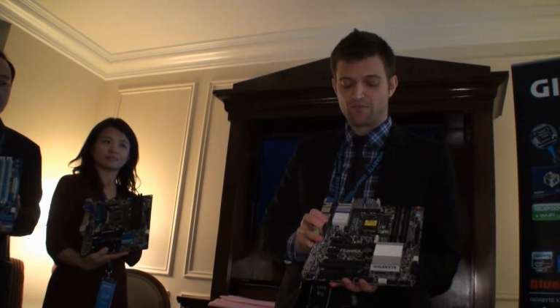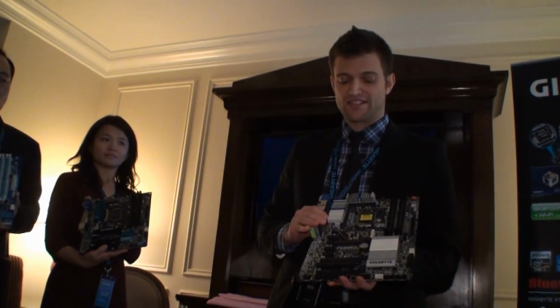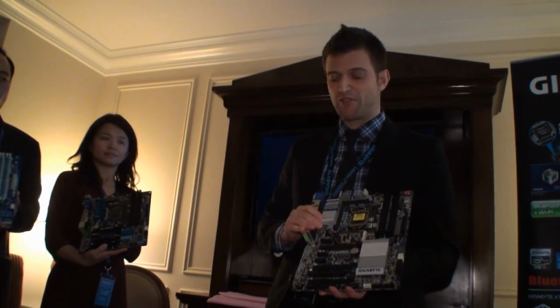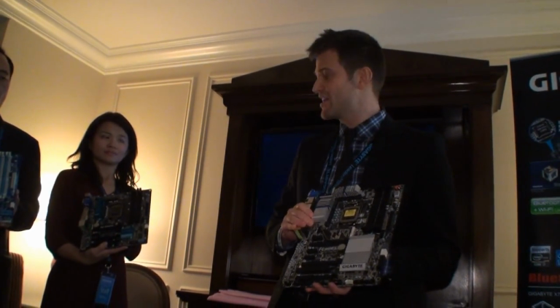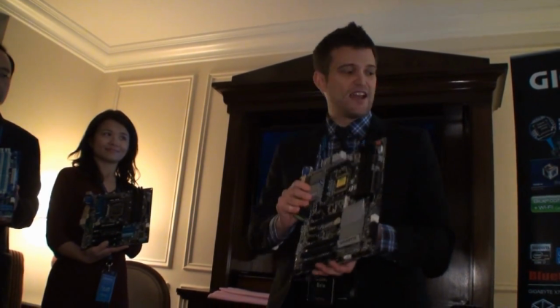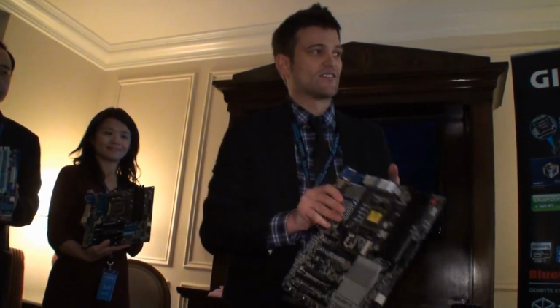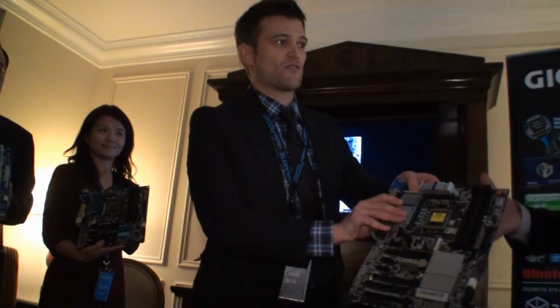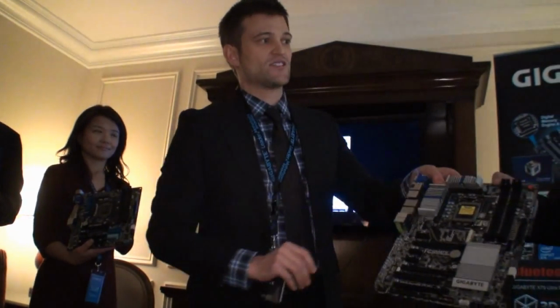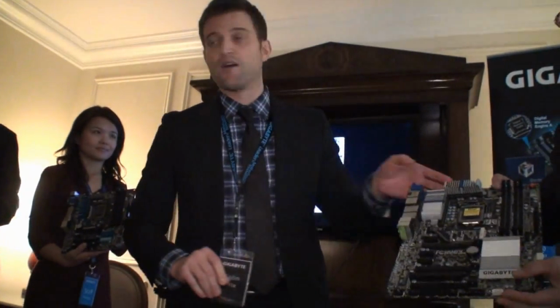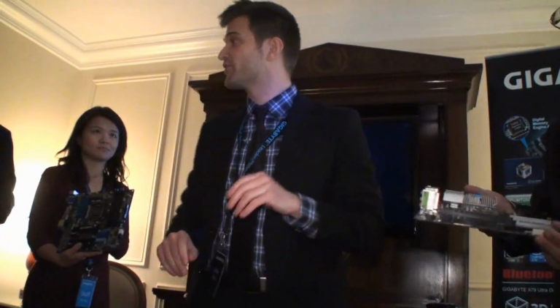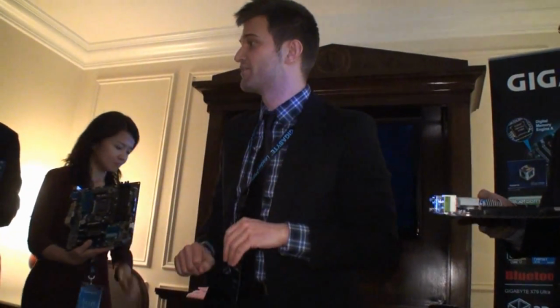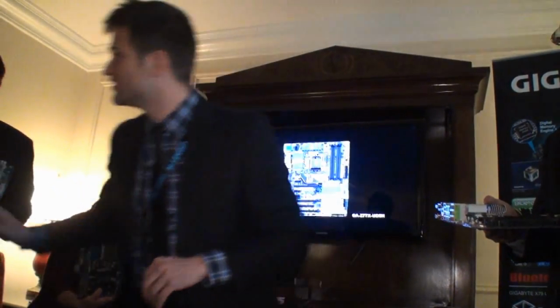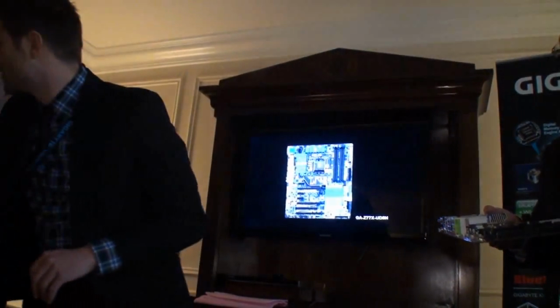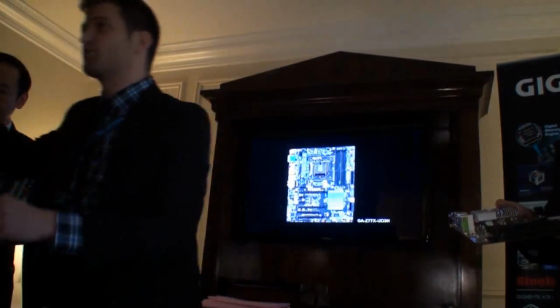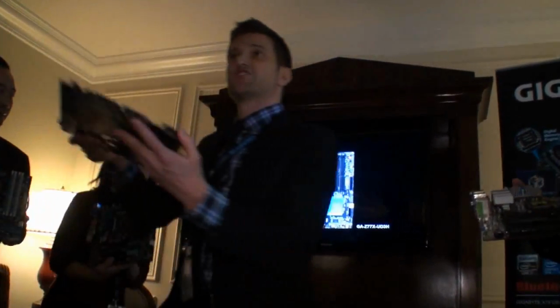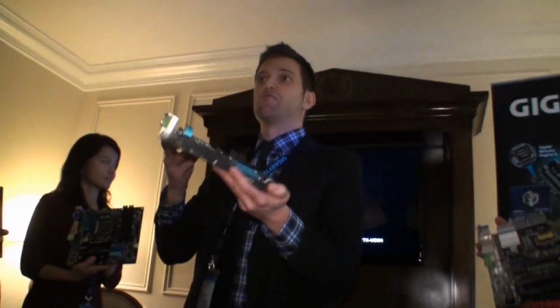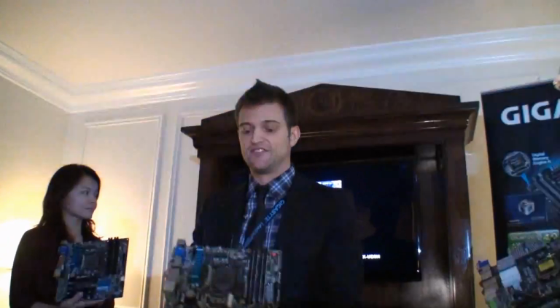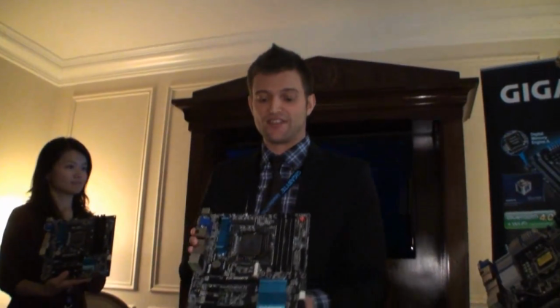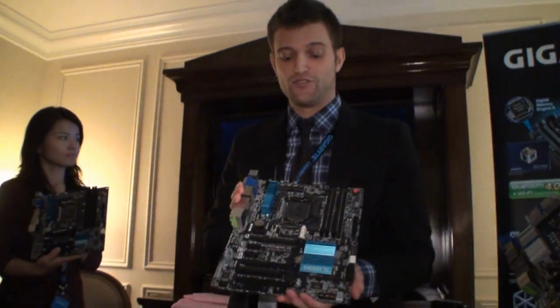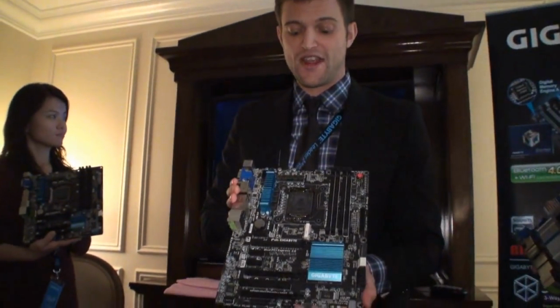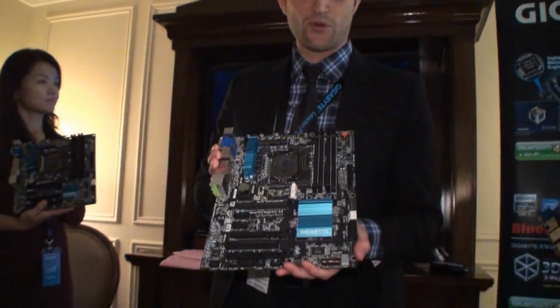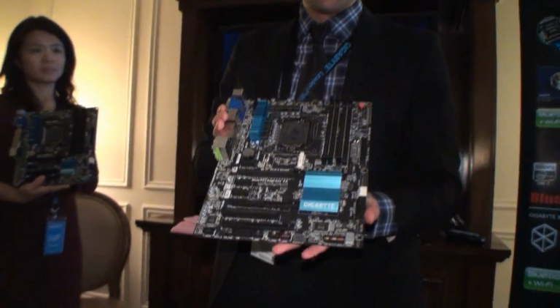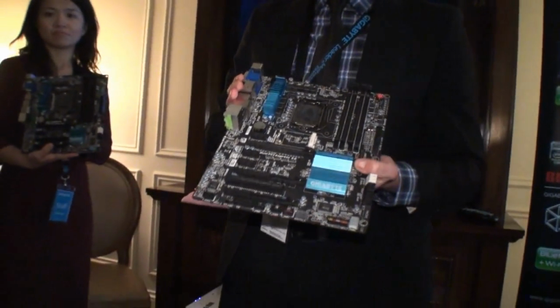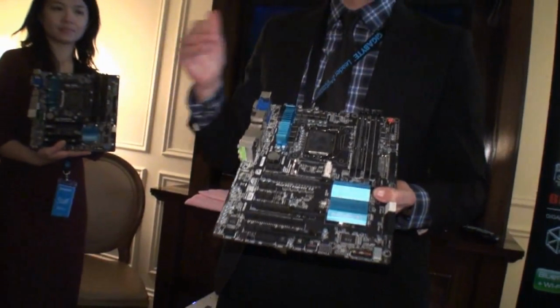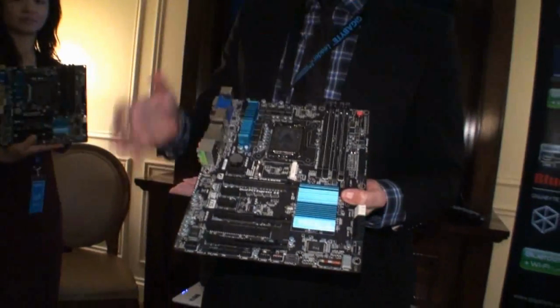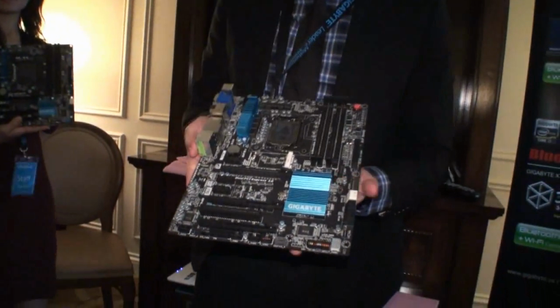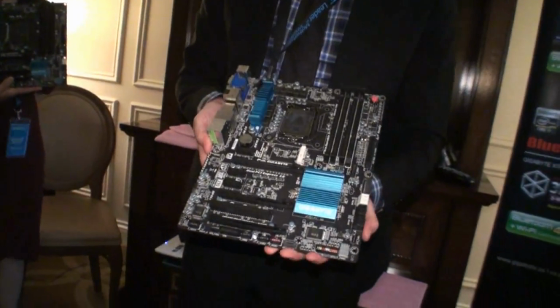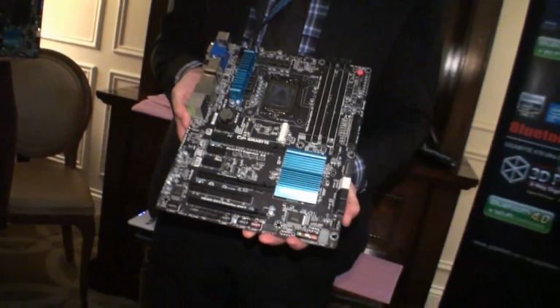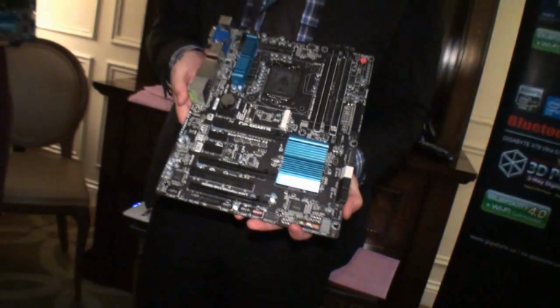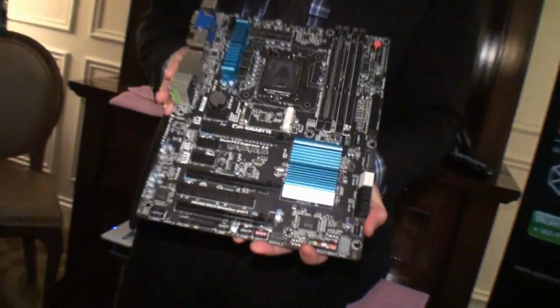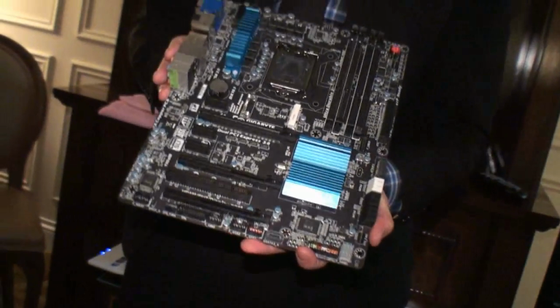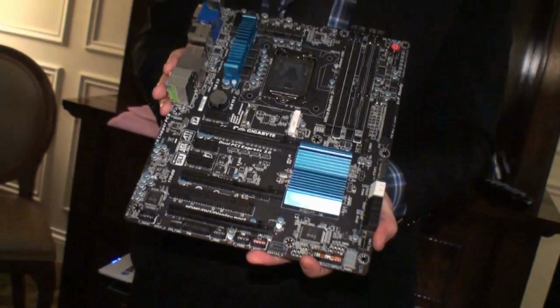So this is our UD5, and we're definitely excited about this. Throughout the range, we also have the Z77X UD3H motherboard, which has a lot of the same features I just mentioned, plus some features I can't talk about yet.